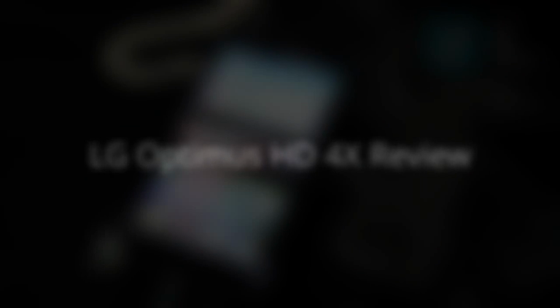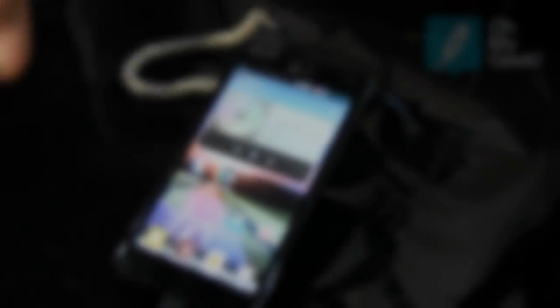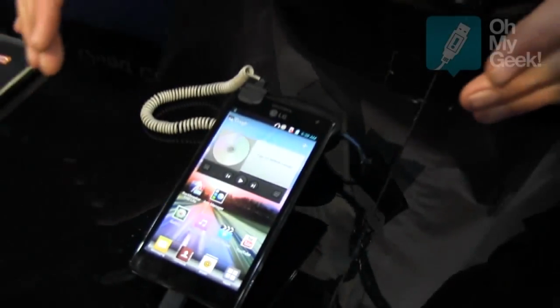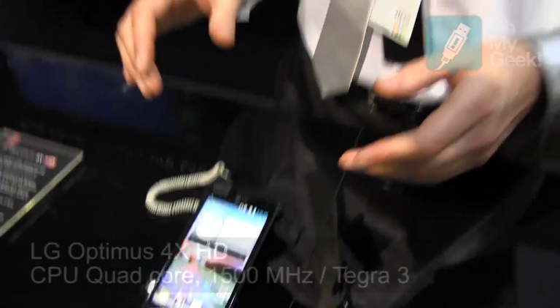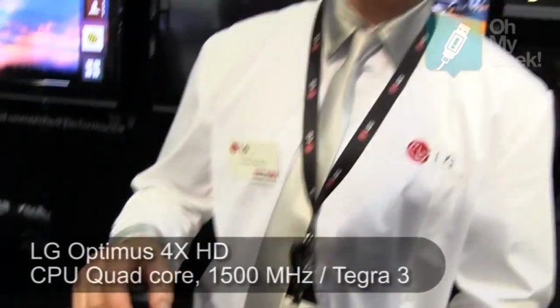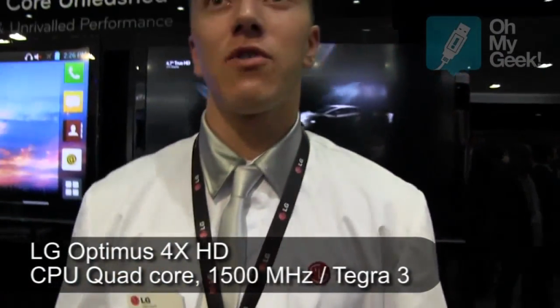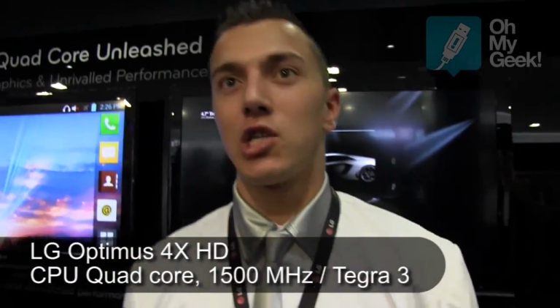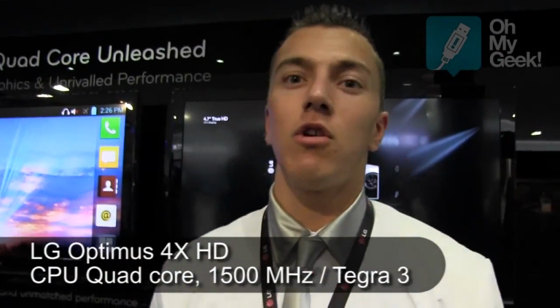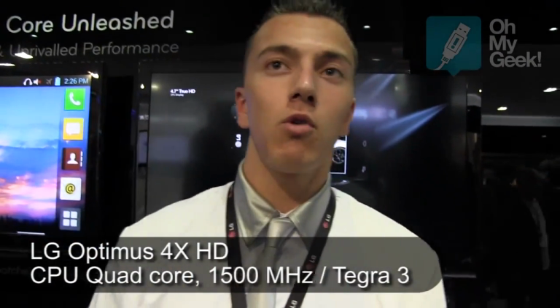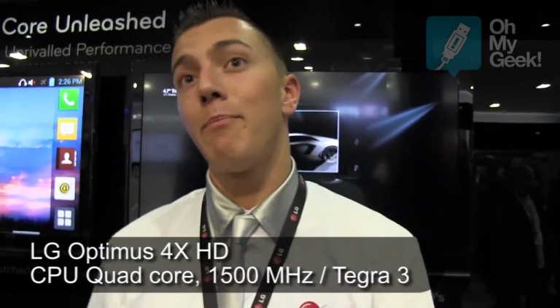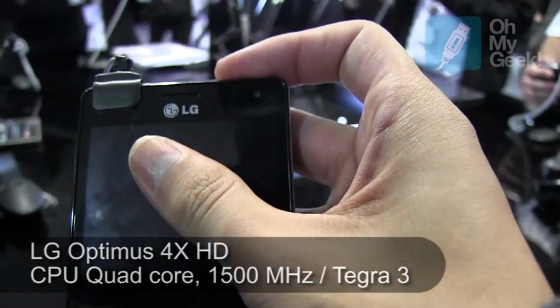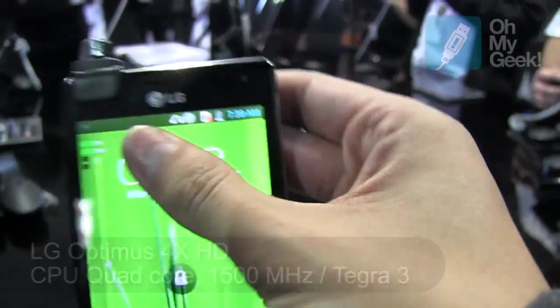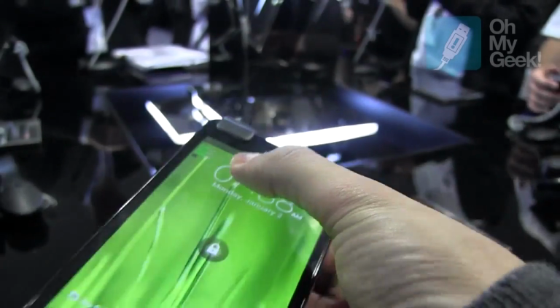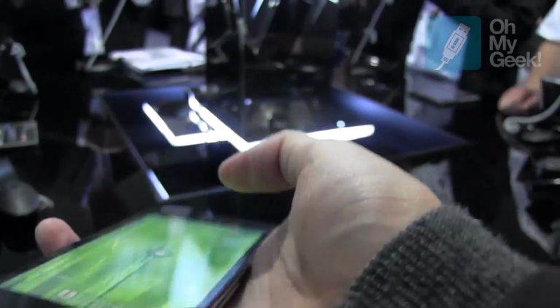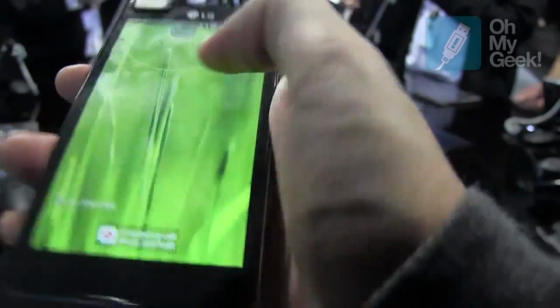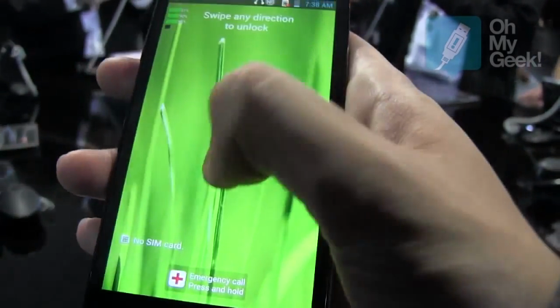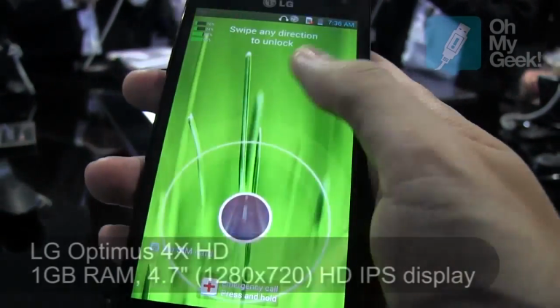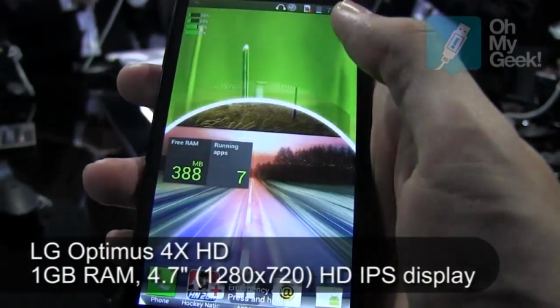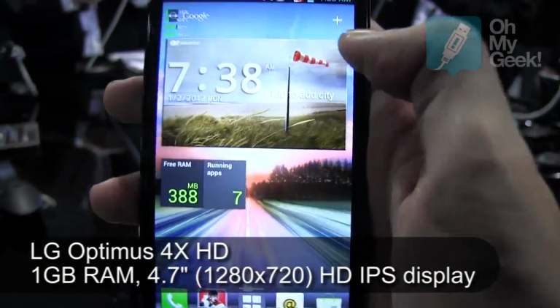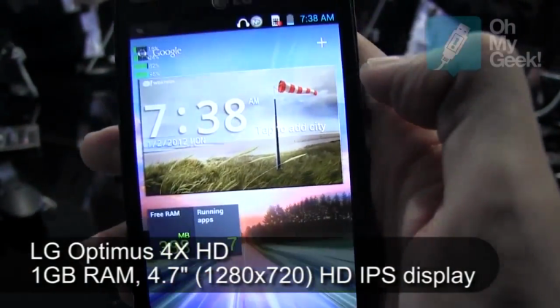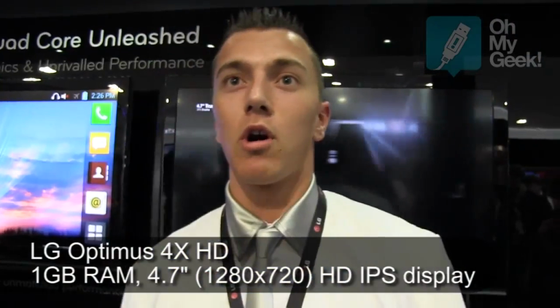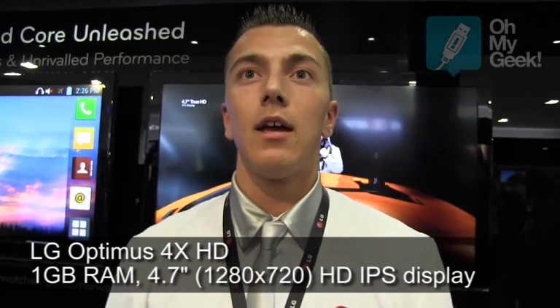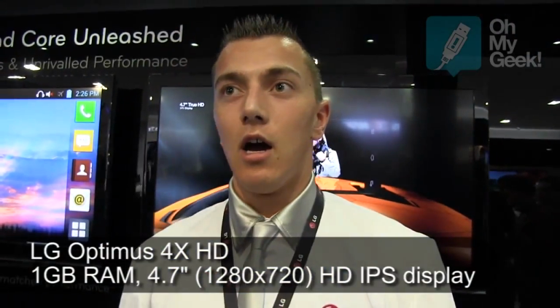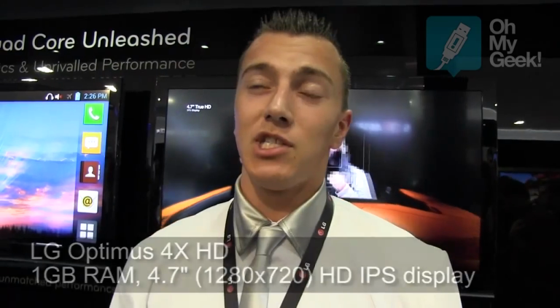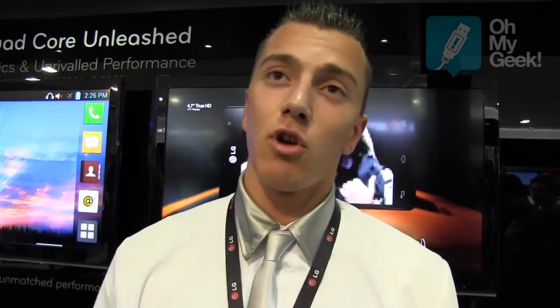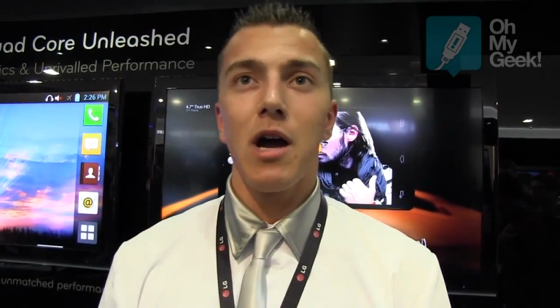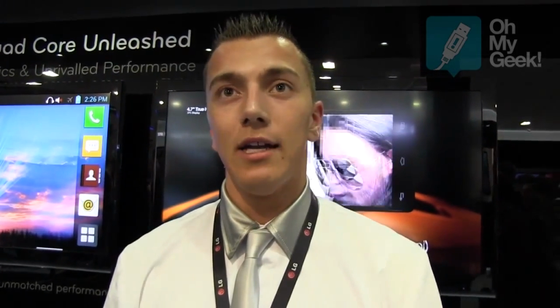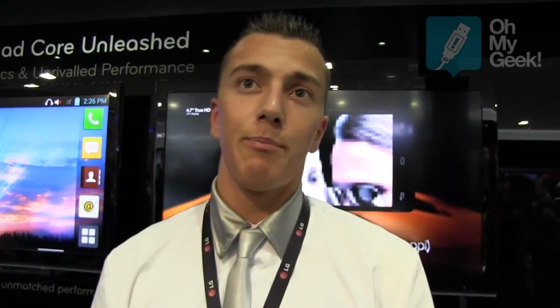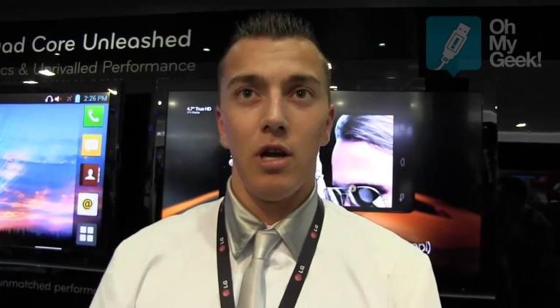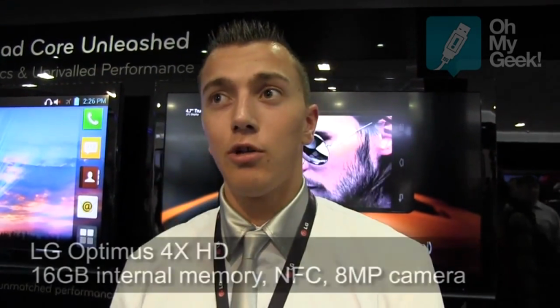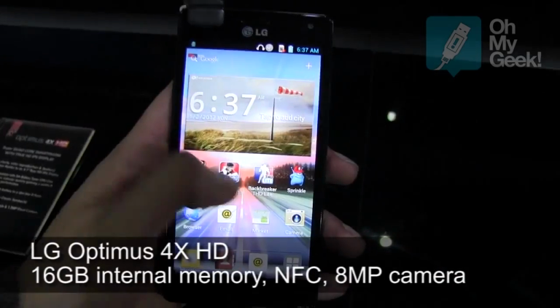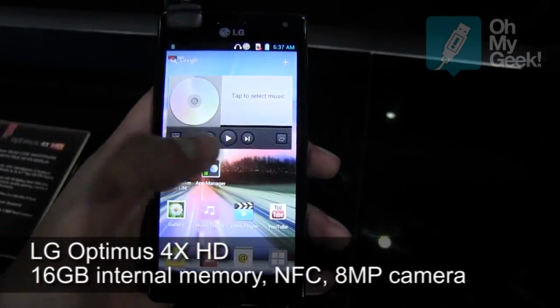It's a four-core phone with an extra processor, so you've got a quad-core and a companion core. It means at the moment it's just in your pocket, it's only using one core. That means it's saving your battery power, and all the other cores will go on.